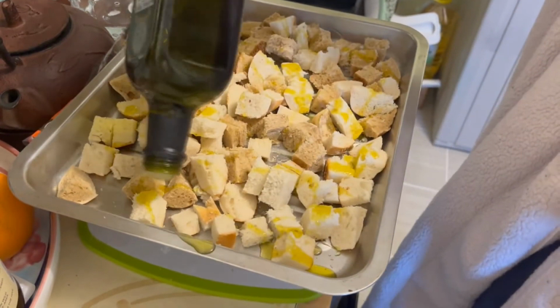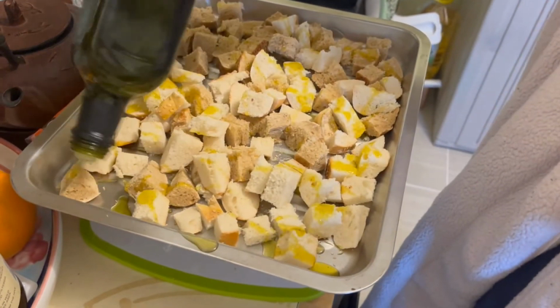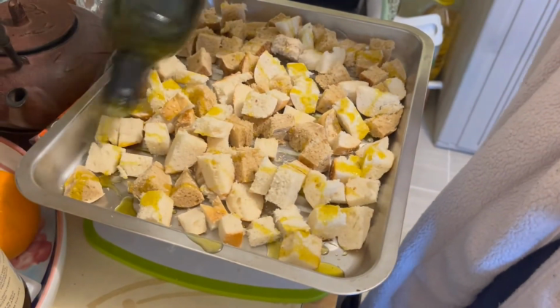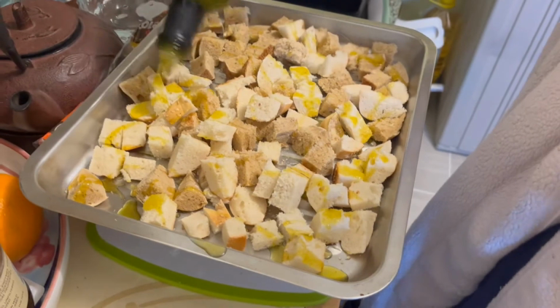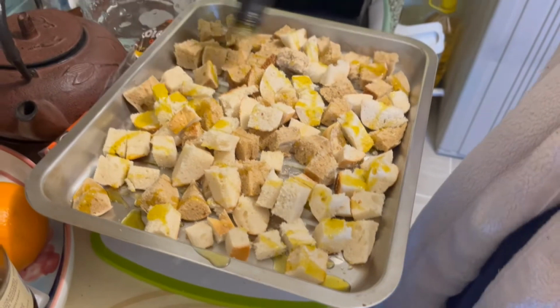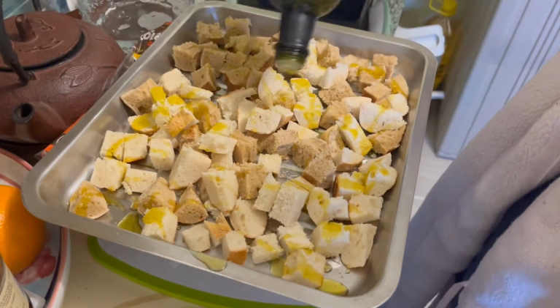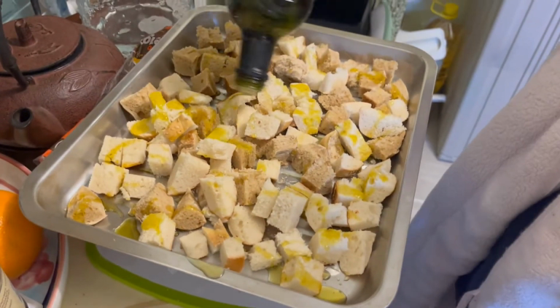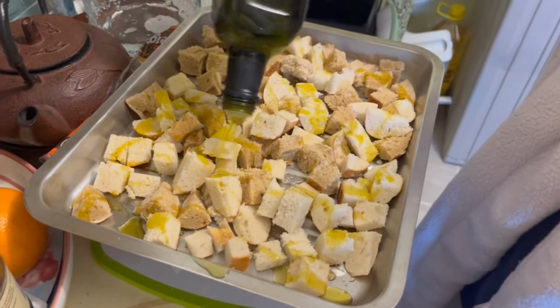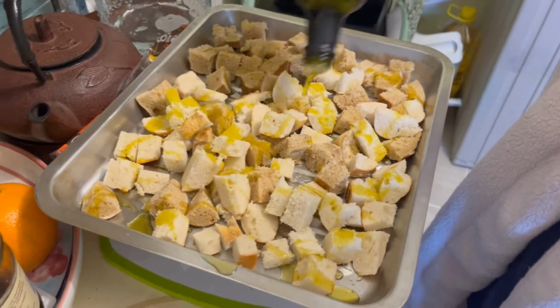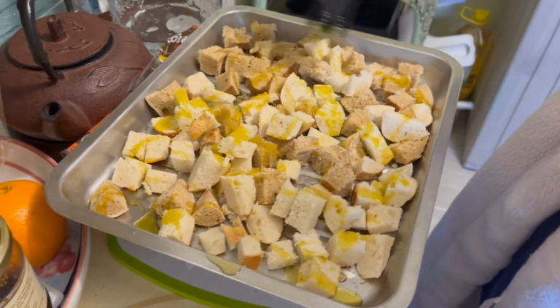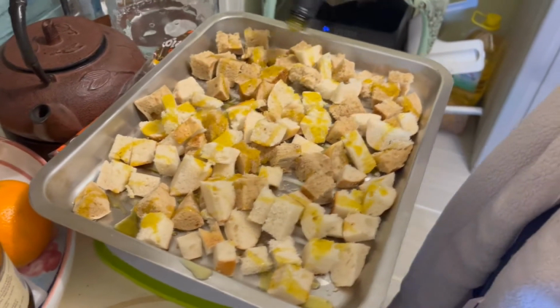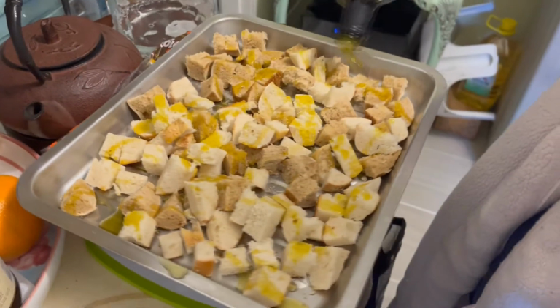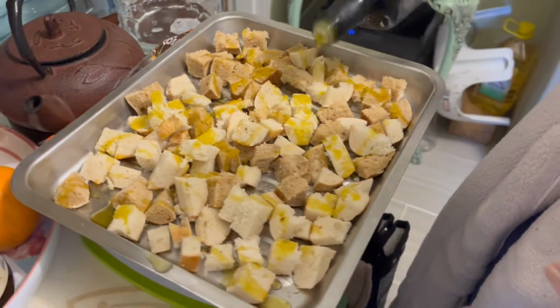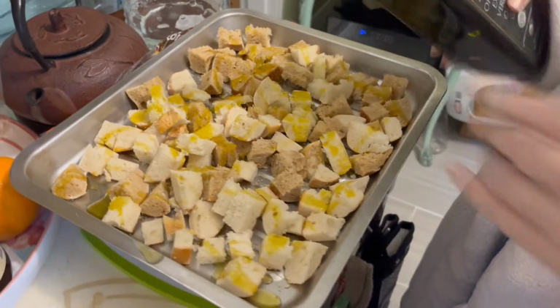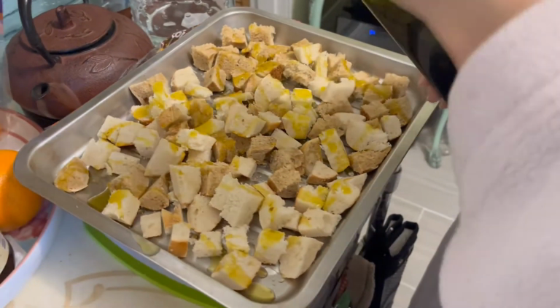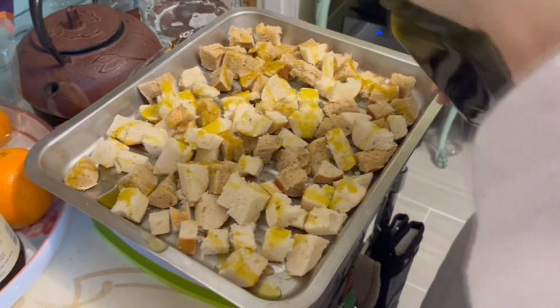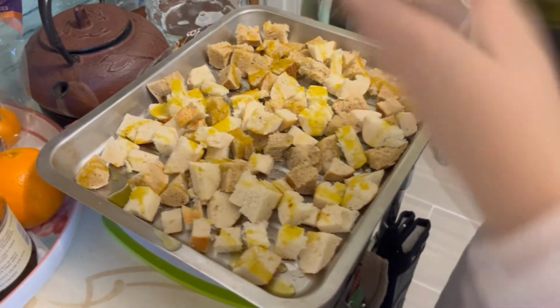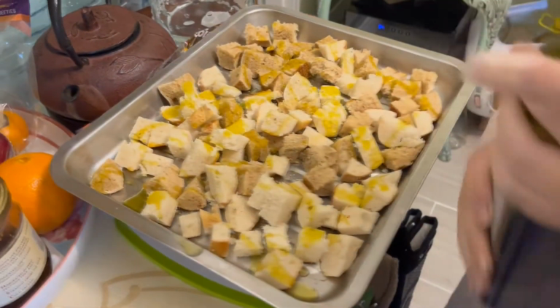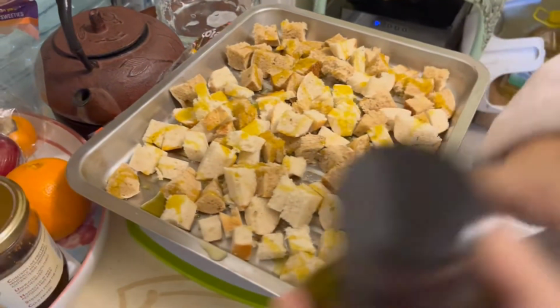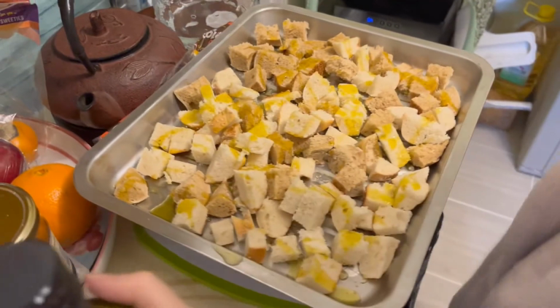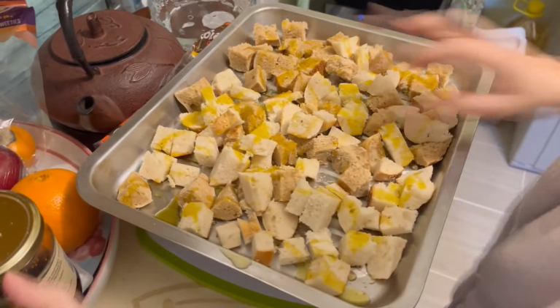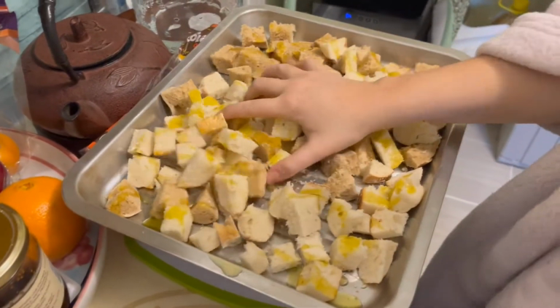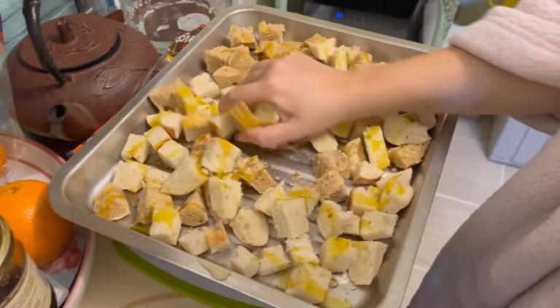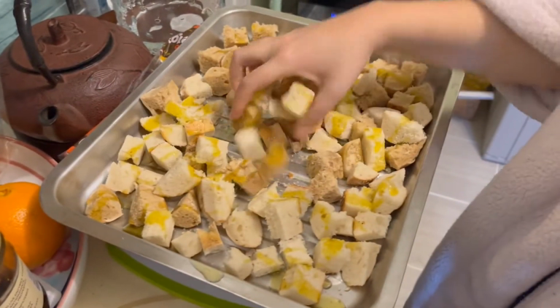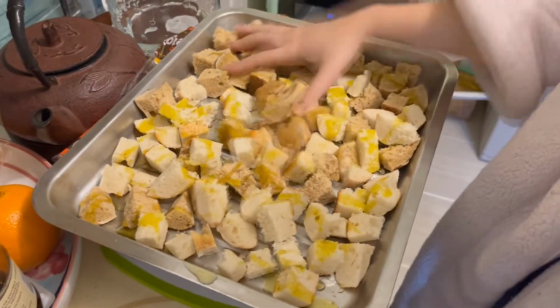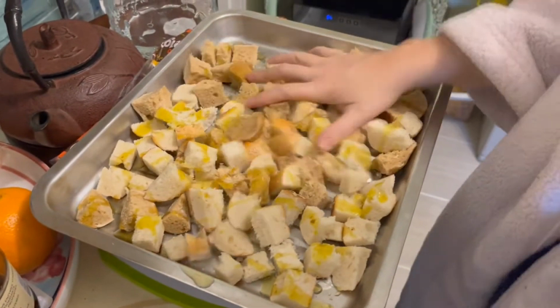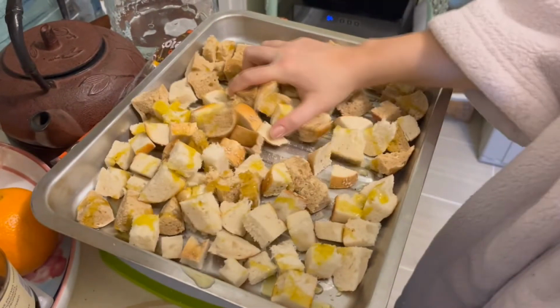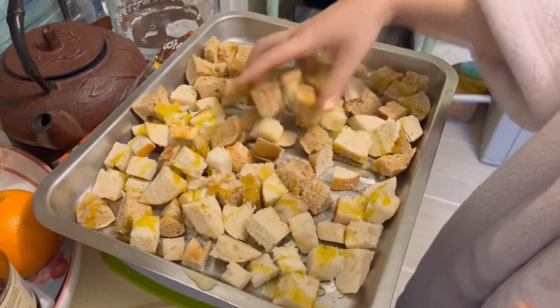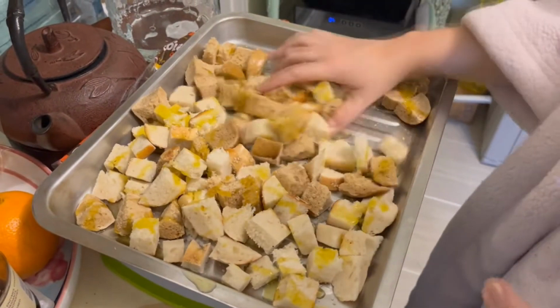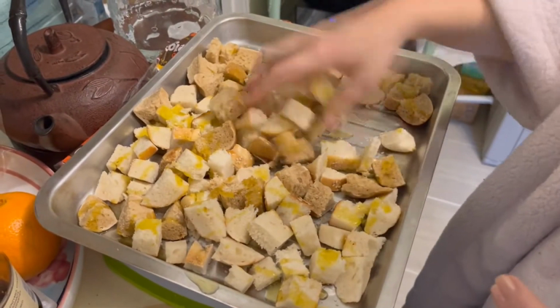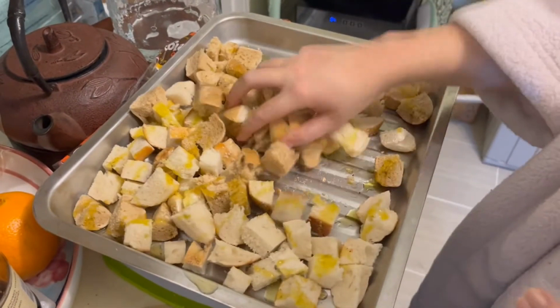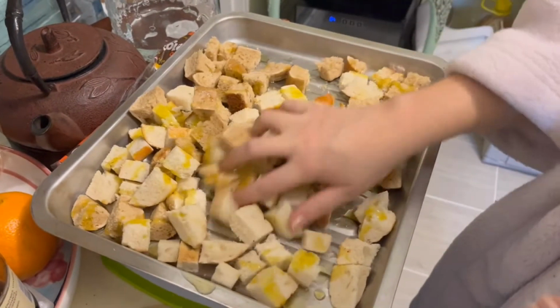I'm going to be generous with my oil, and then I'm just going to mix them up.